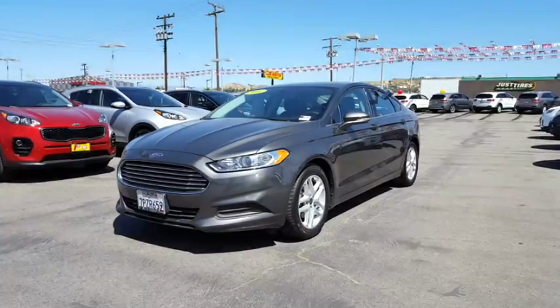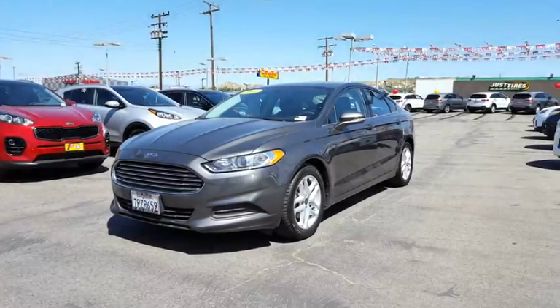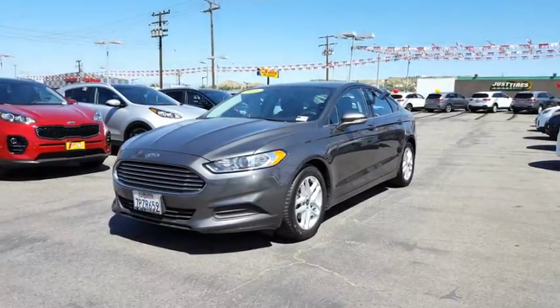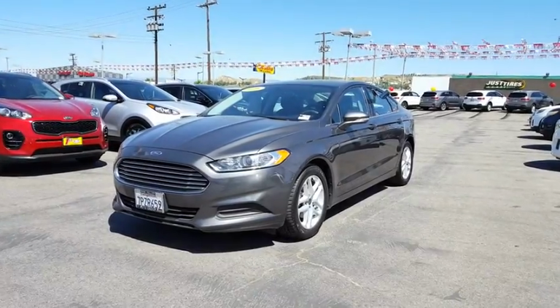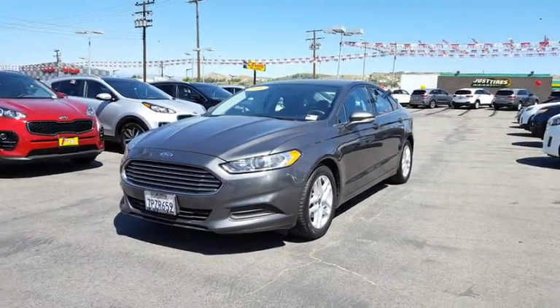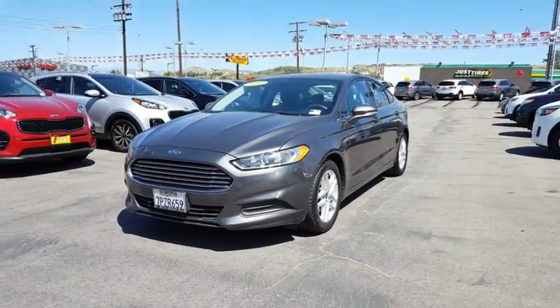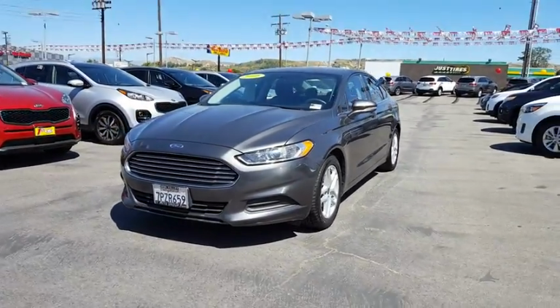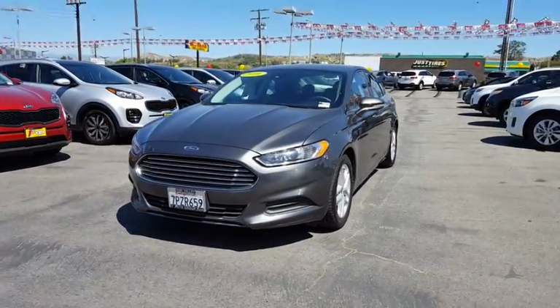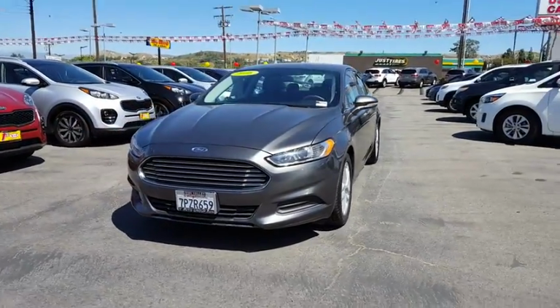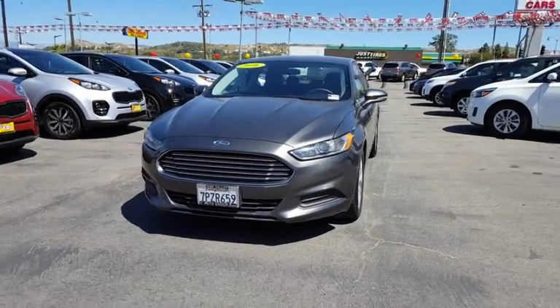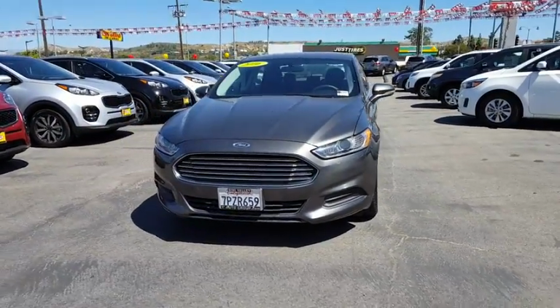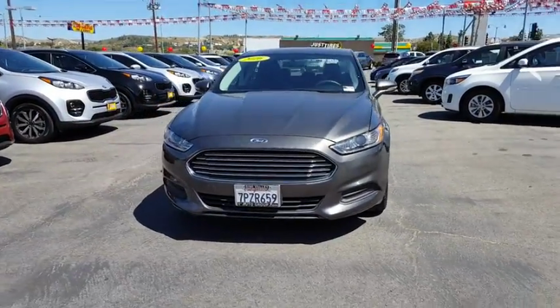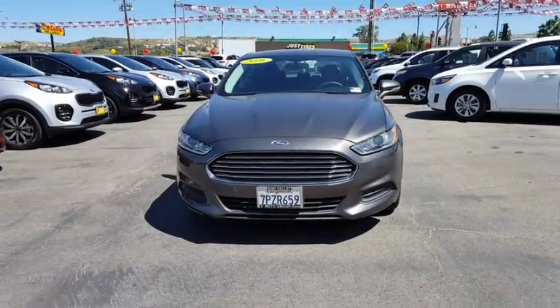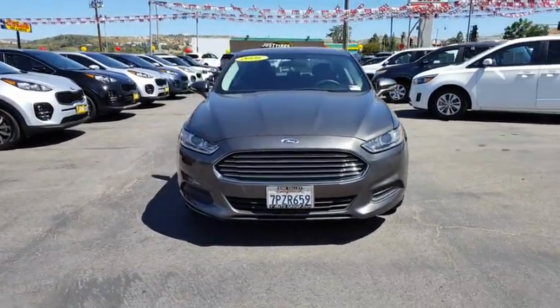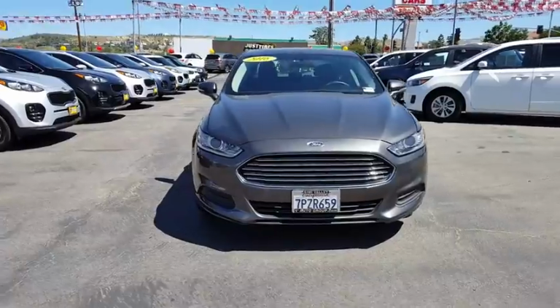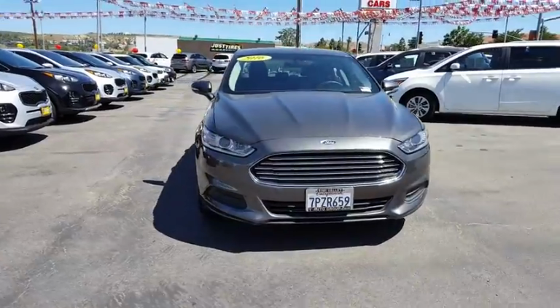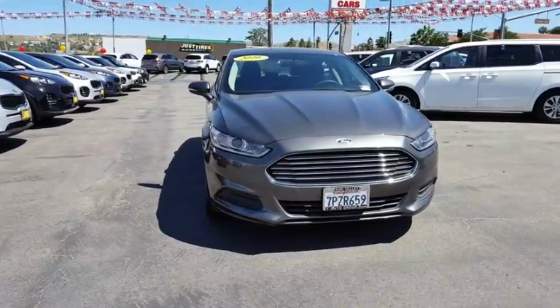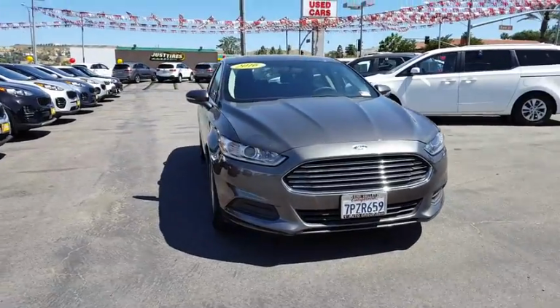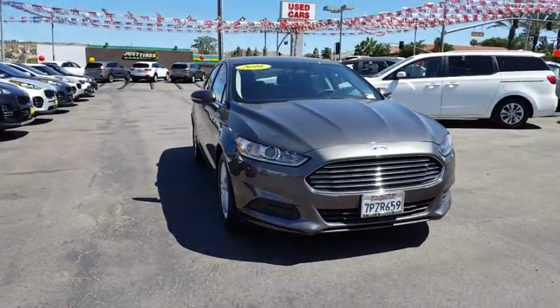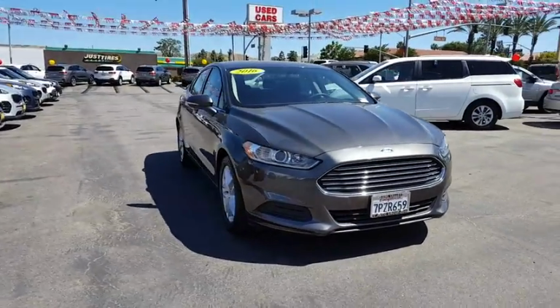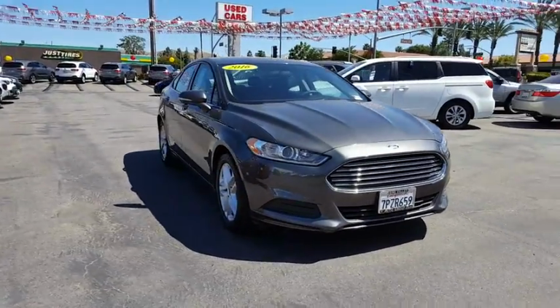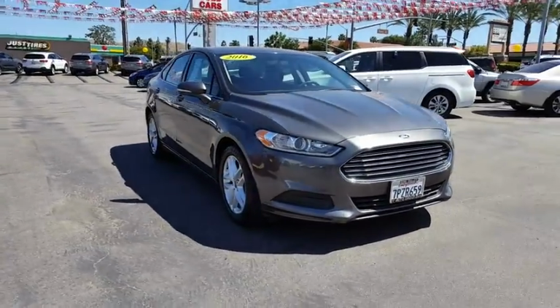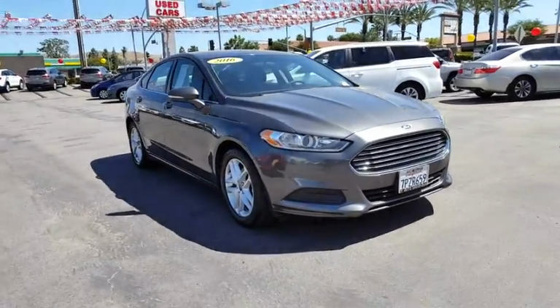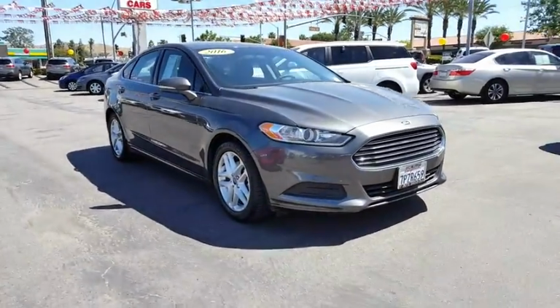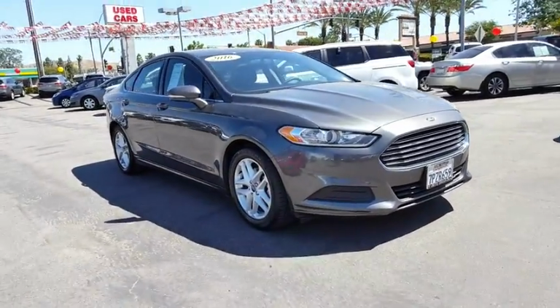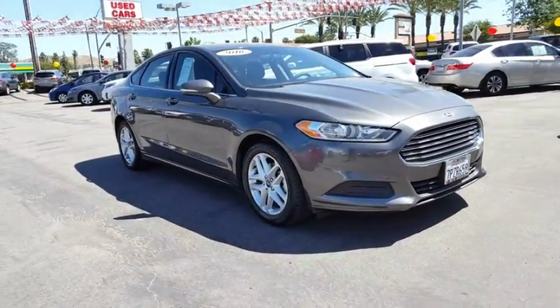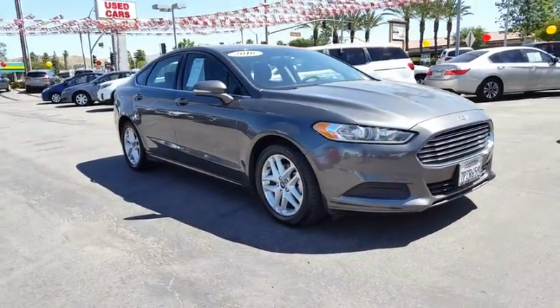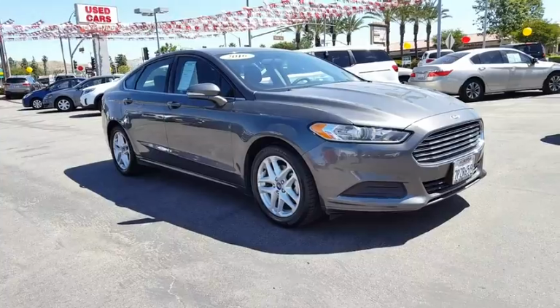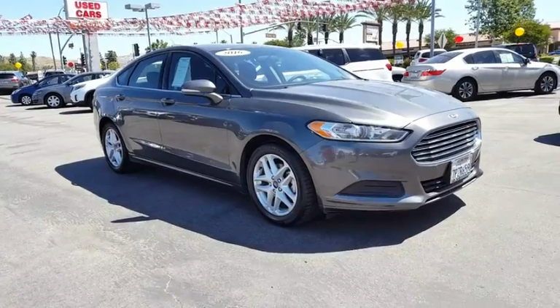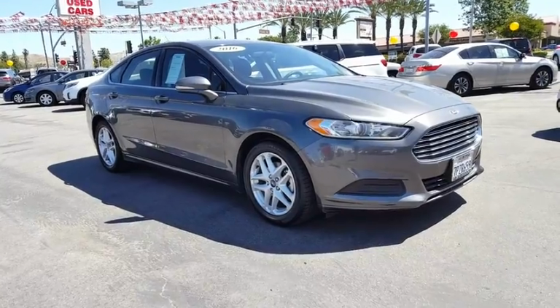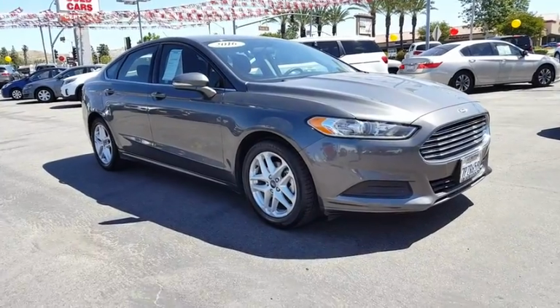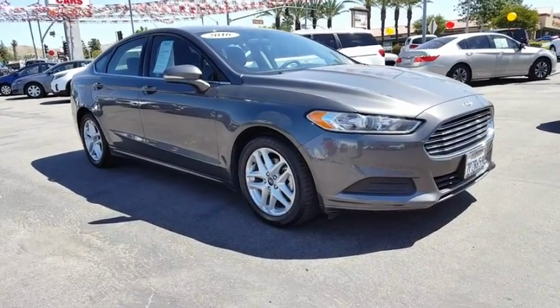2016 Ford Fusion. You can have both impressive power and great economy in a Fusion. This vehicle has less than 40,000 miles. Here are some of this vehicle's great options.